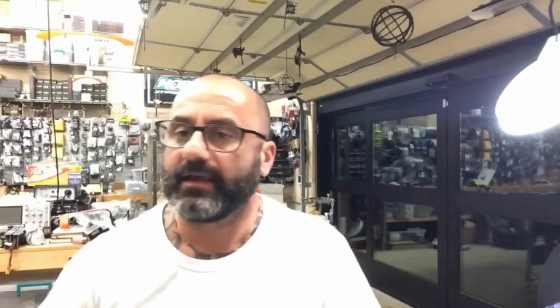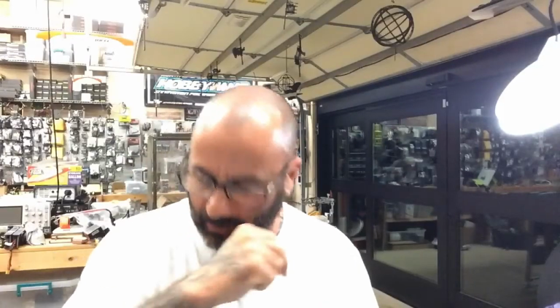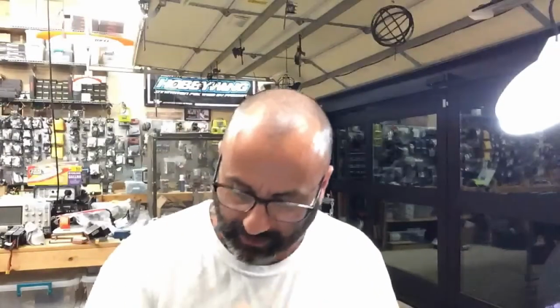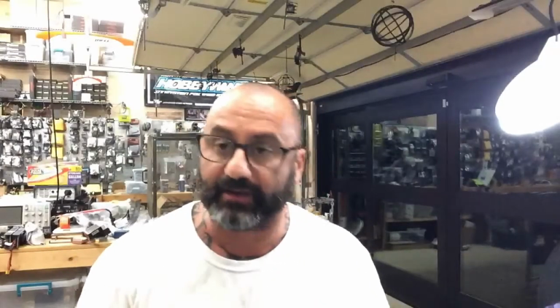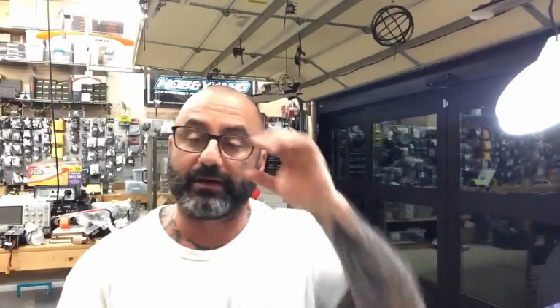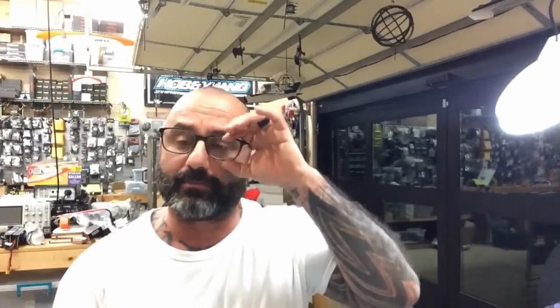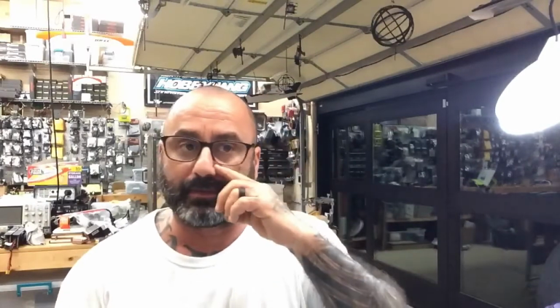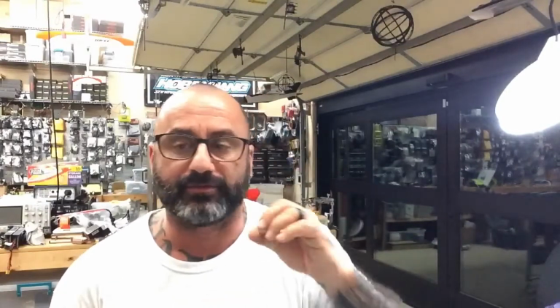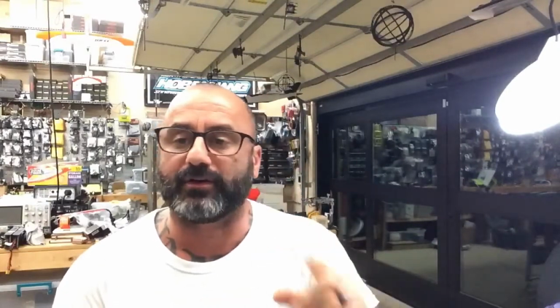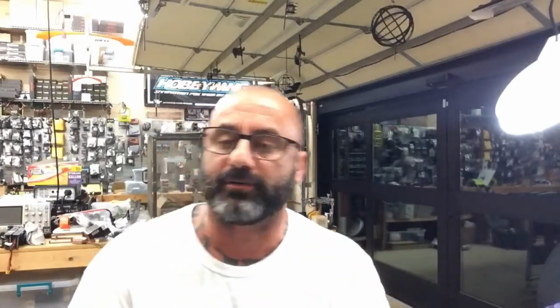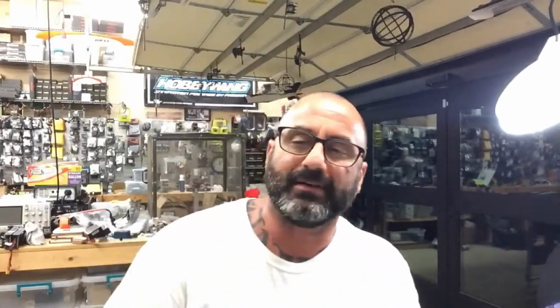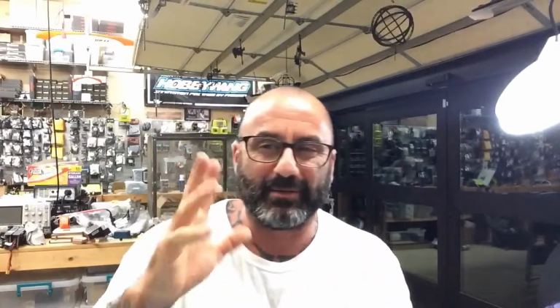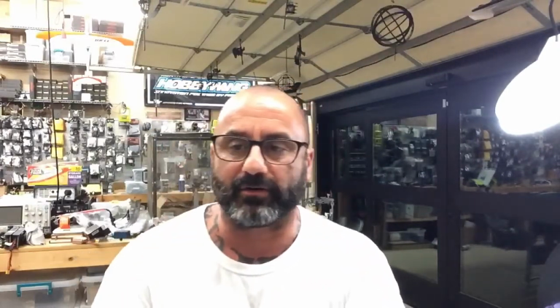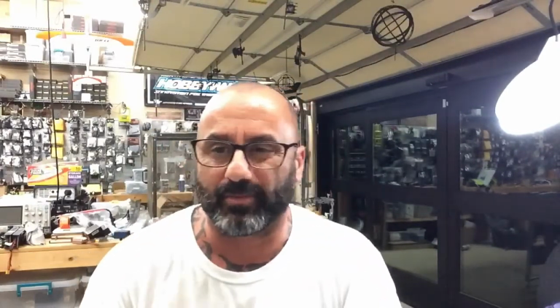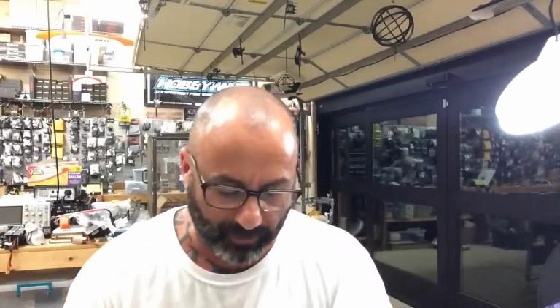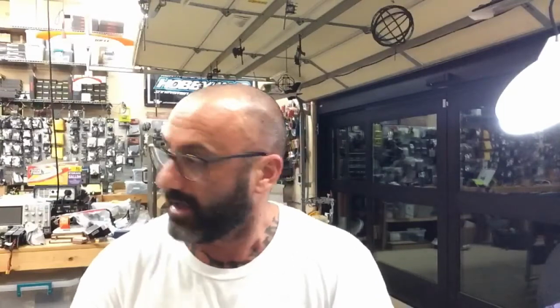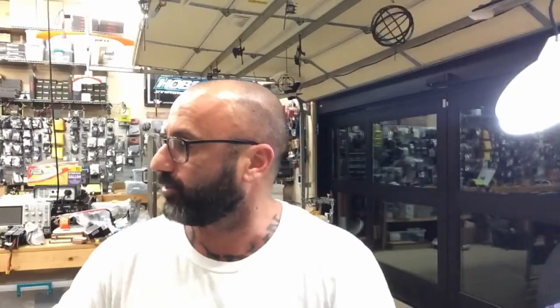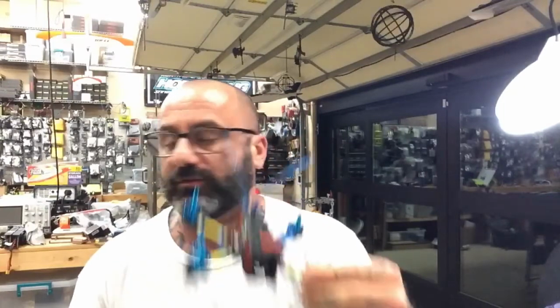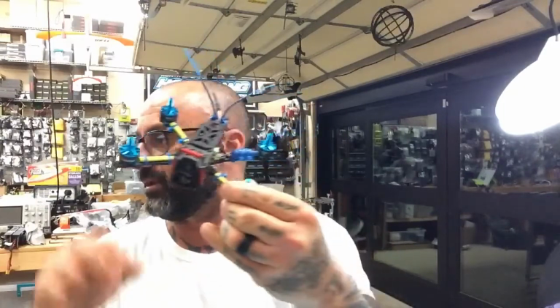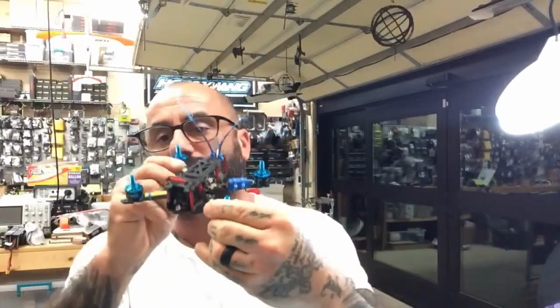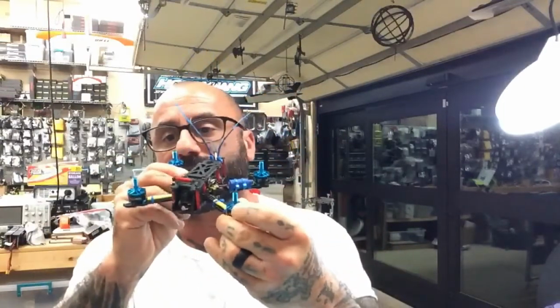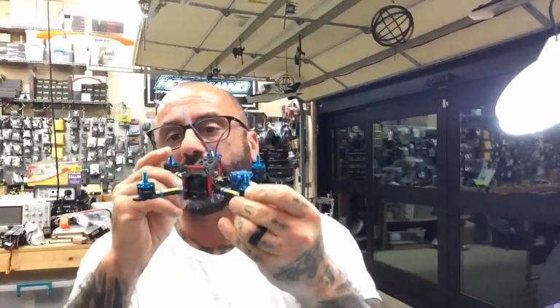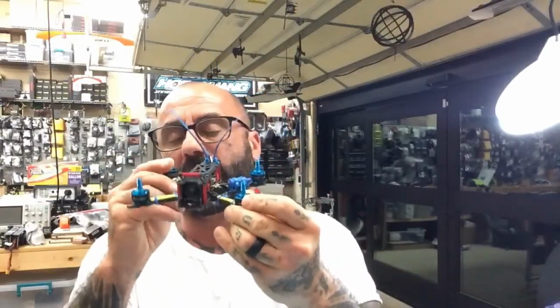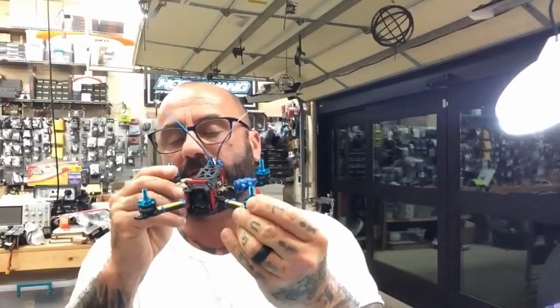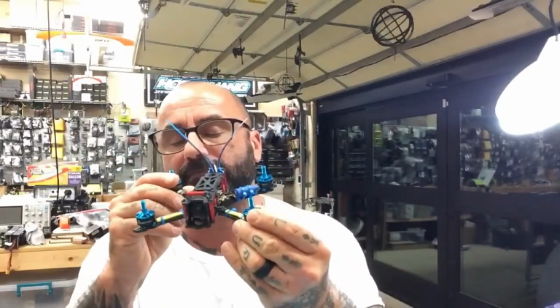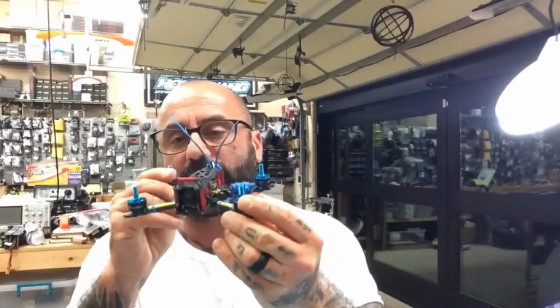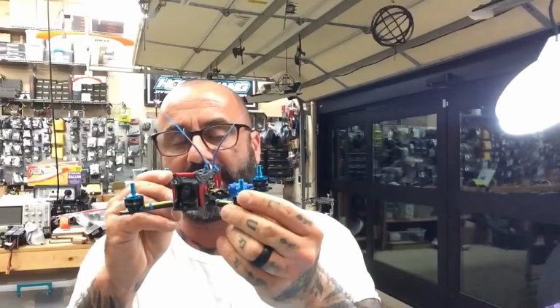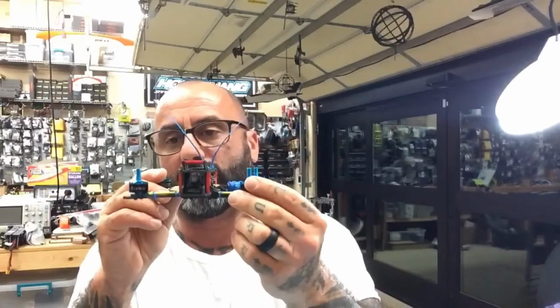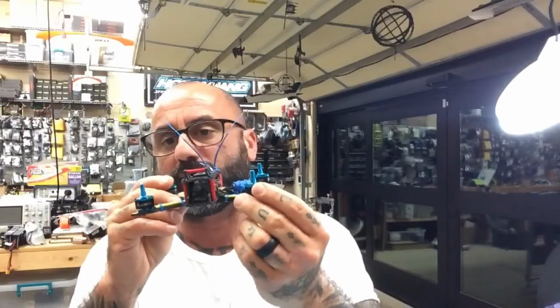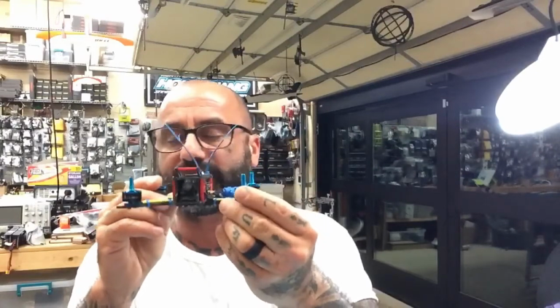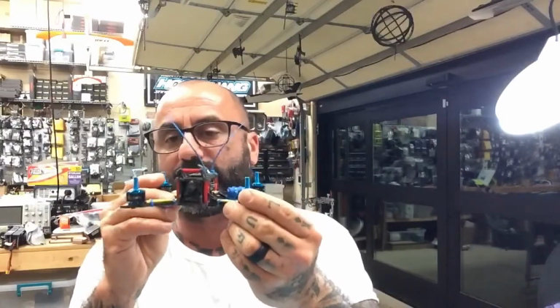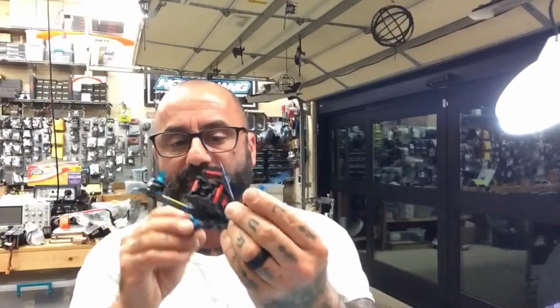Hey guys, Targum Cyclone FPV. I'm getting ready to wrap this up — I think I'm on part 7 now. What we're doing is the build on the Alpha RC F140.